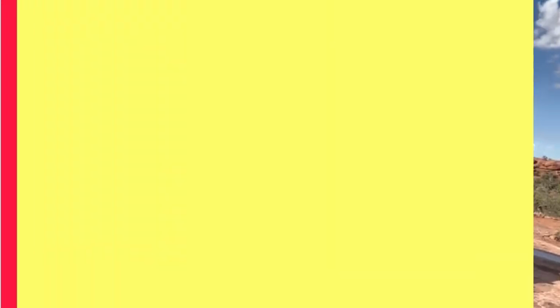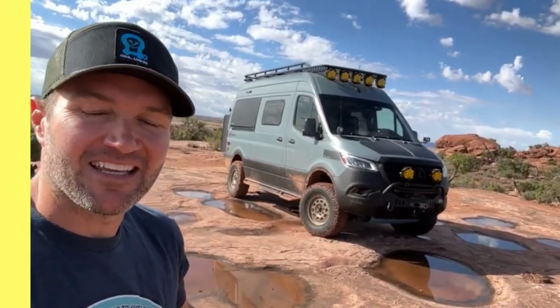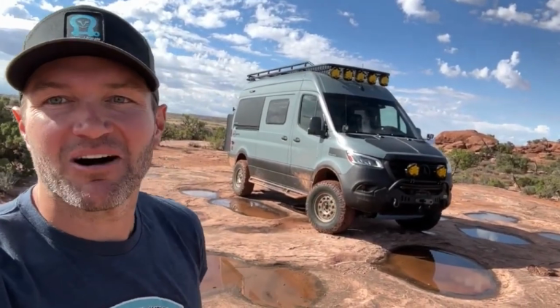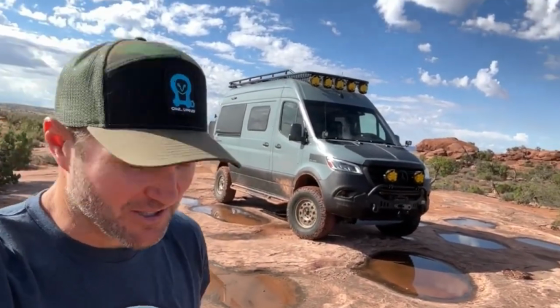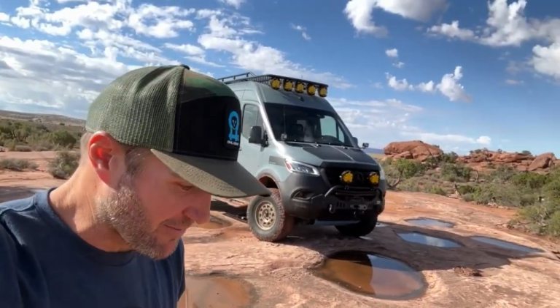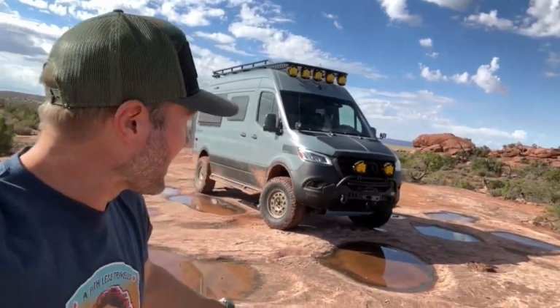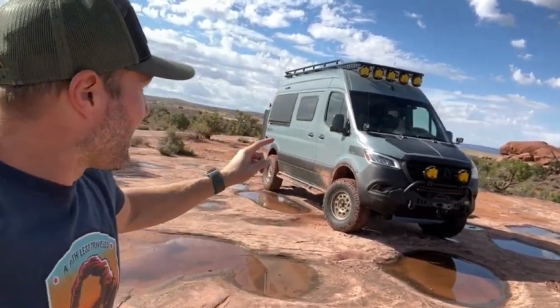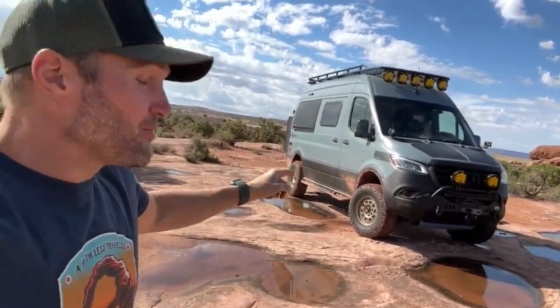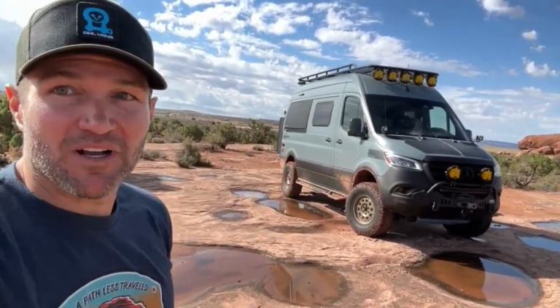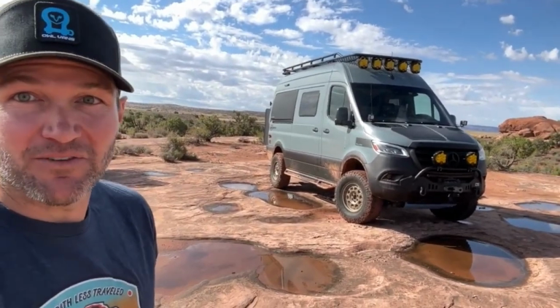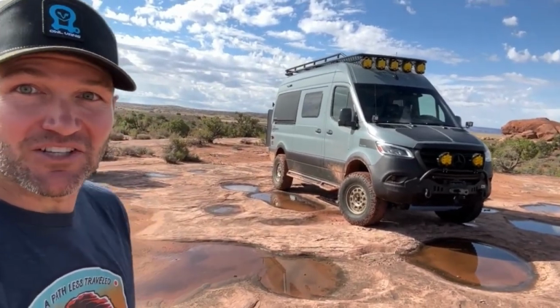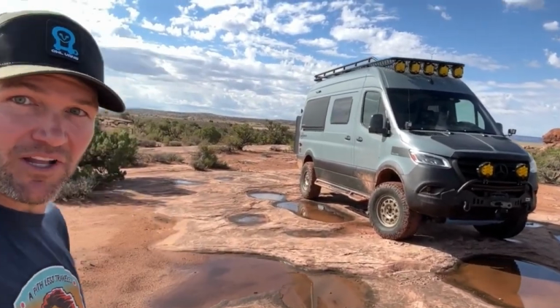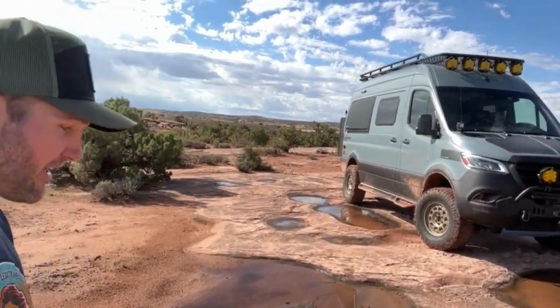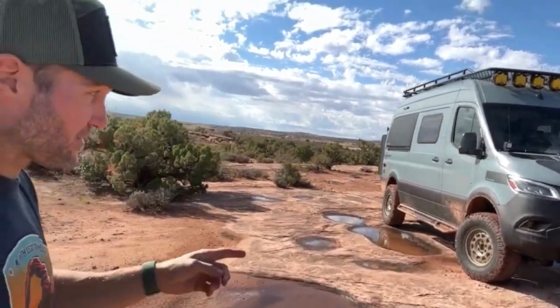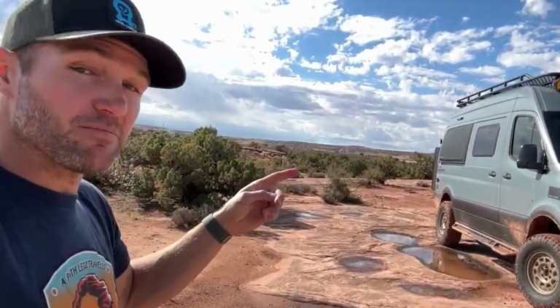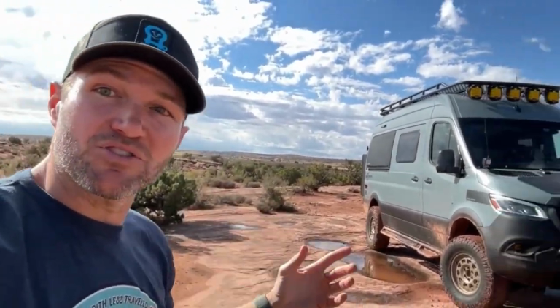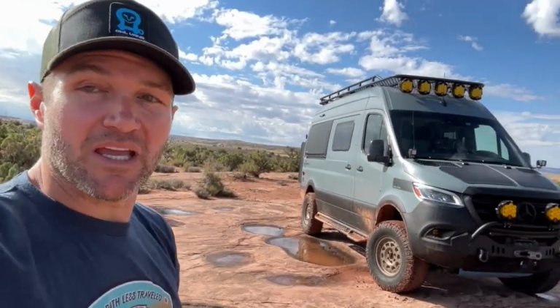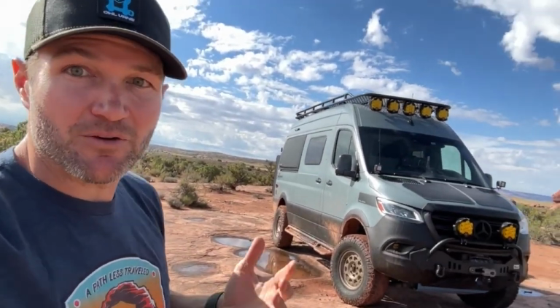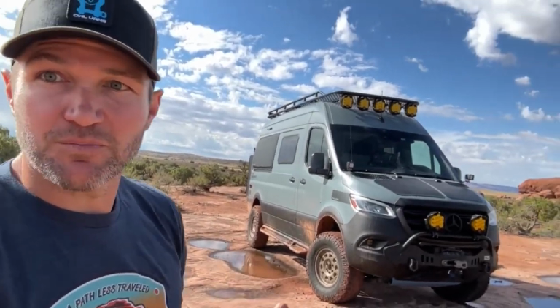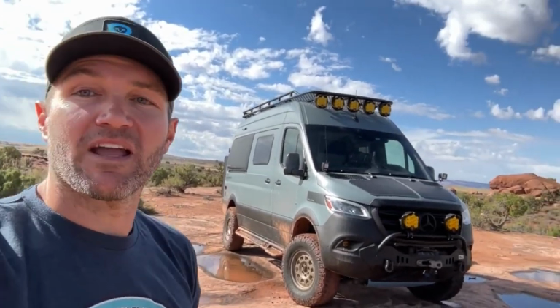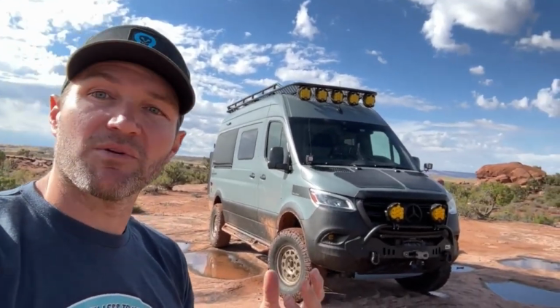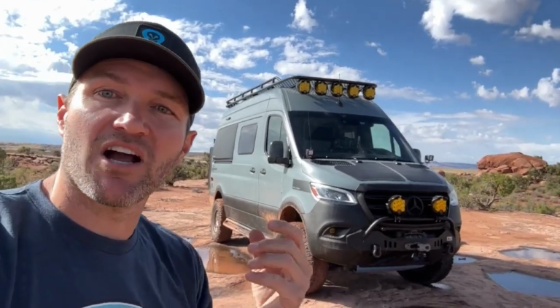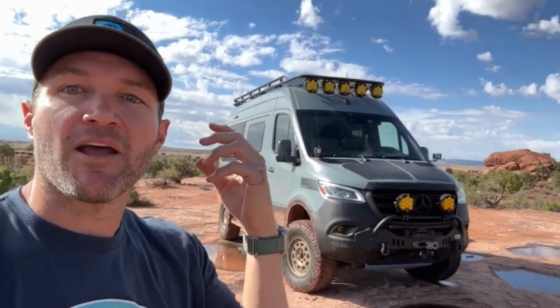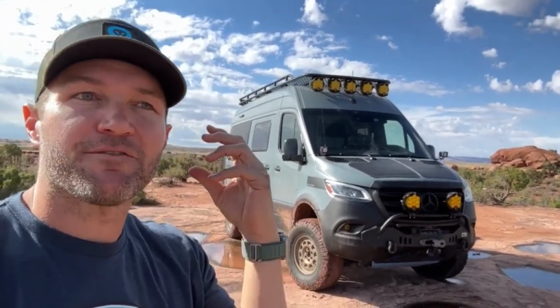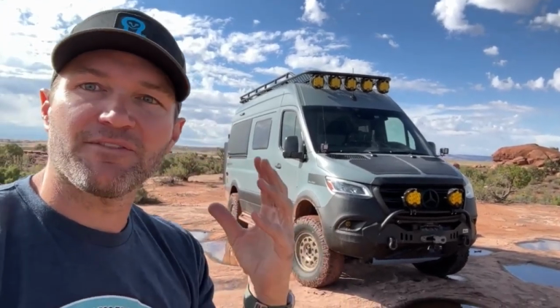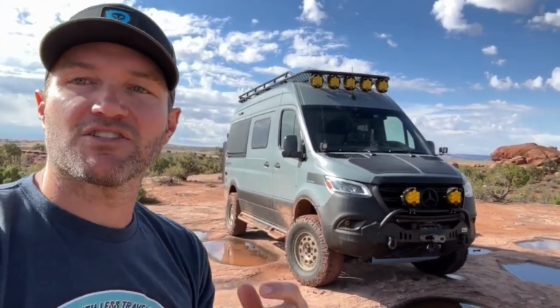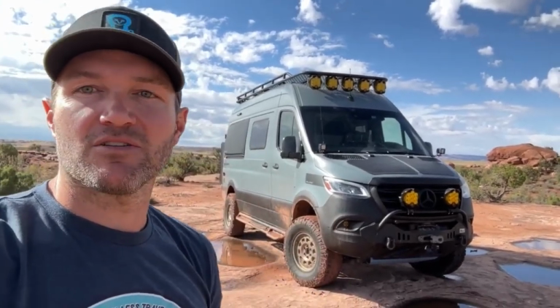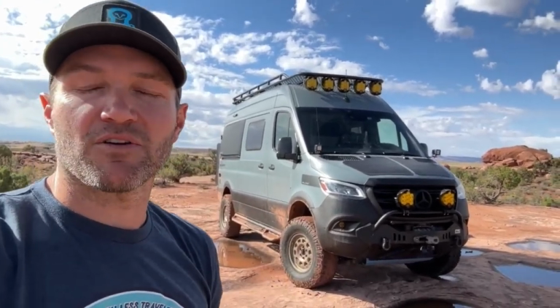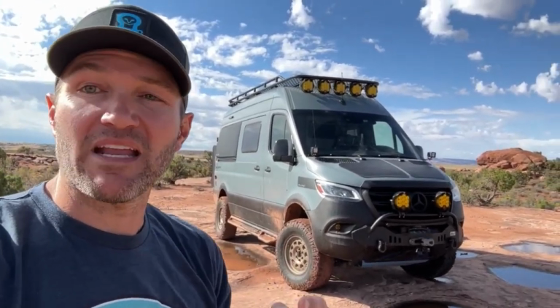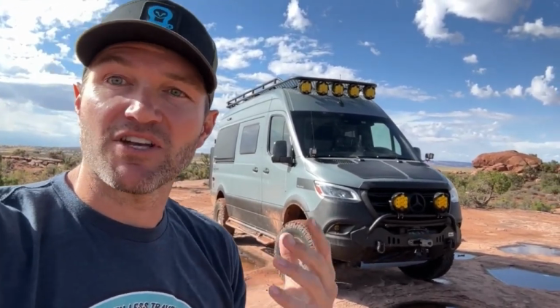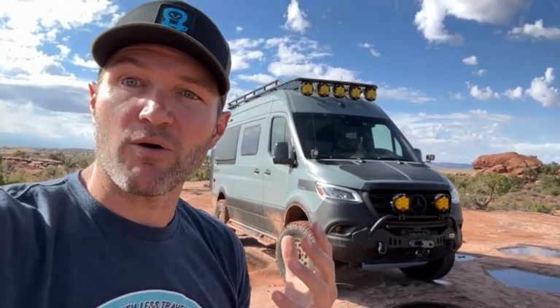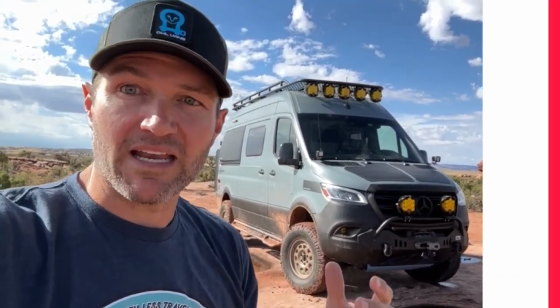That is the Owl ultimate Revel. You'd be hard-pressed to find folks that don't want to go on an adventure in this. Maybe you just picked up your first sprinter van, so what I want to do is talk about the five things you need to do to your sprinter that you may not even know about right now.